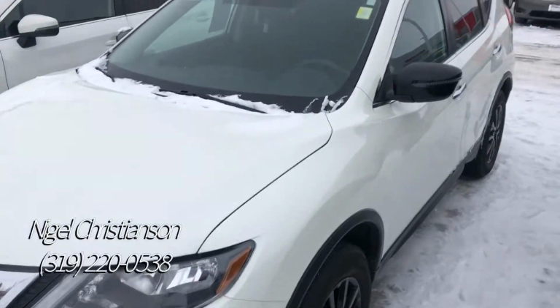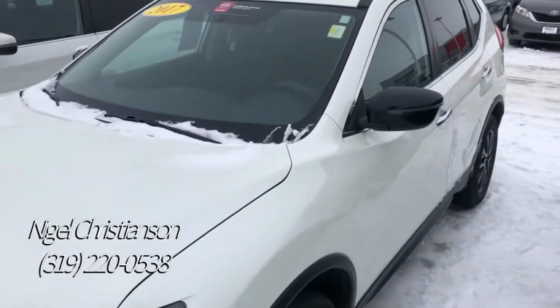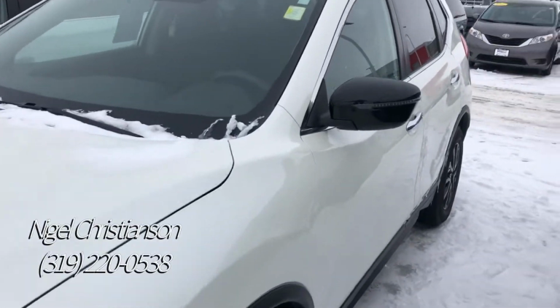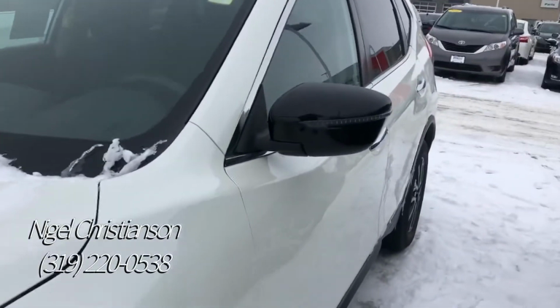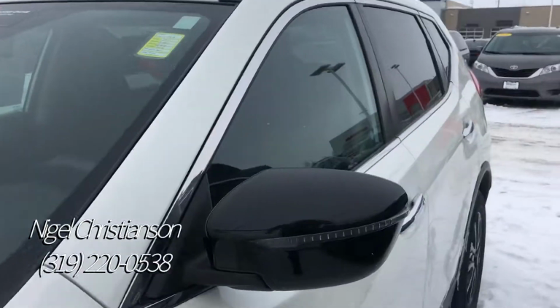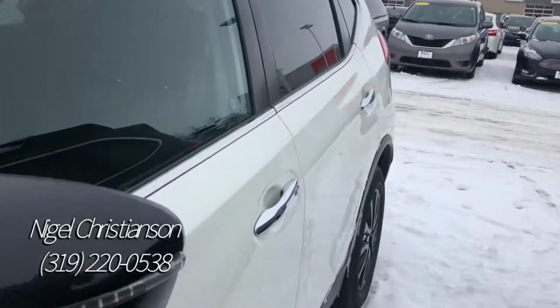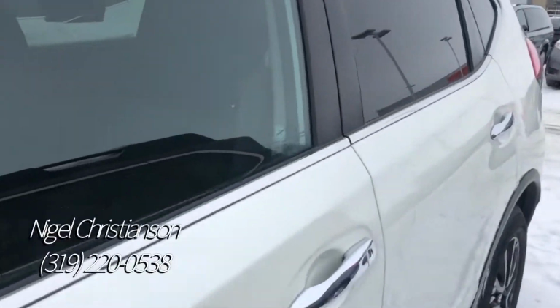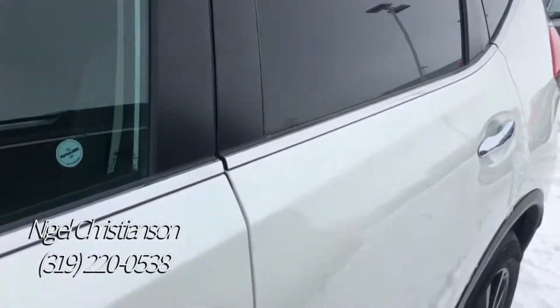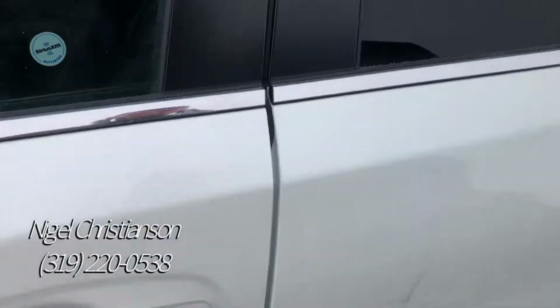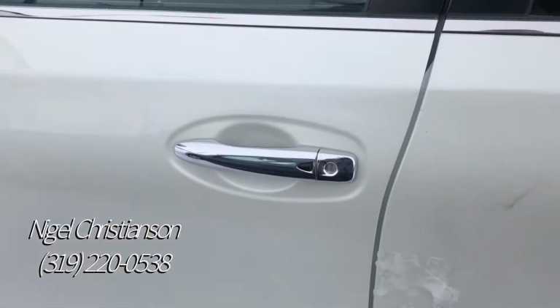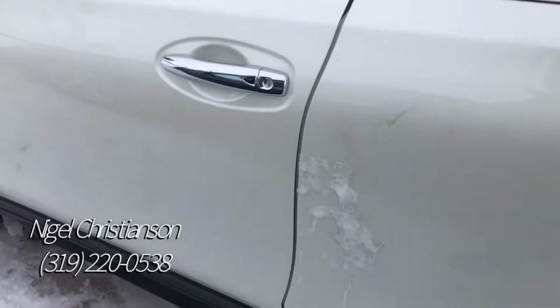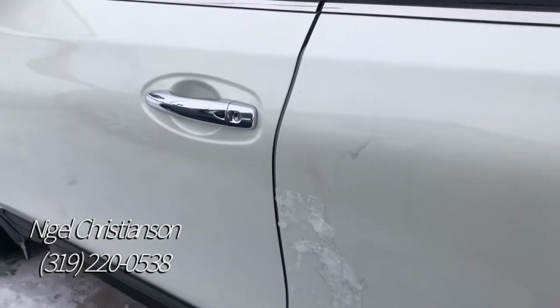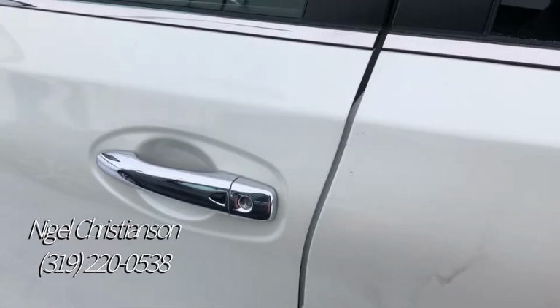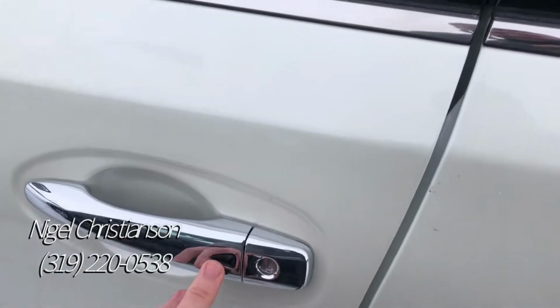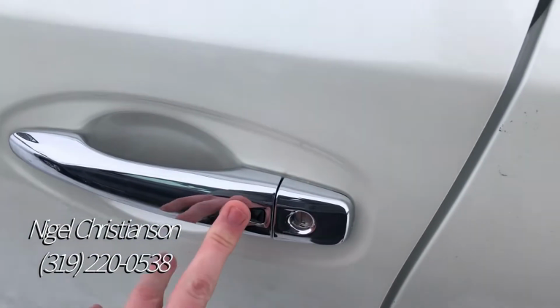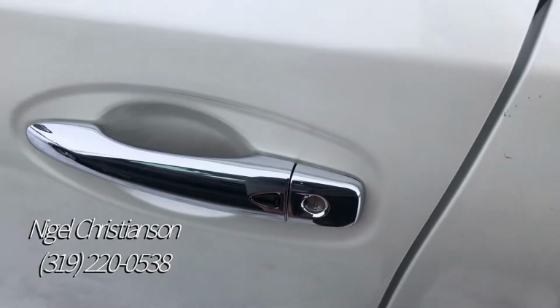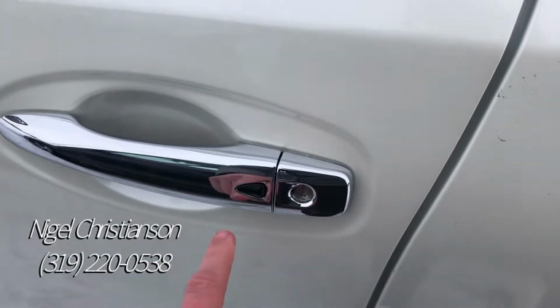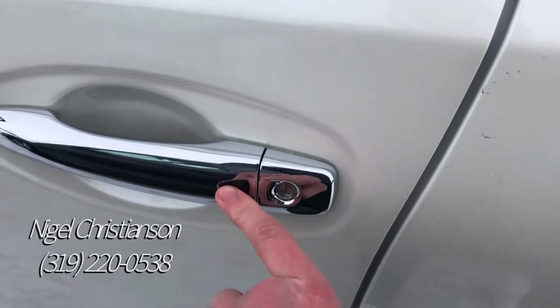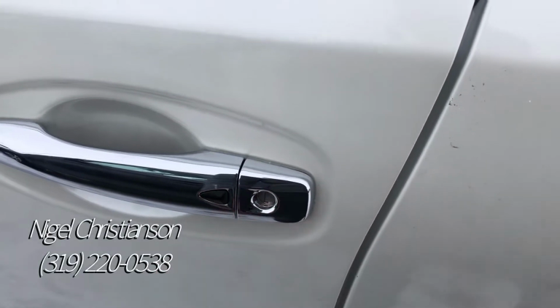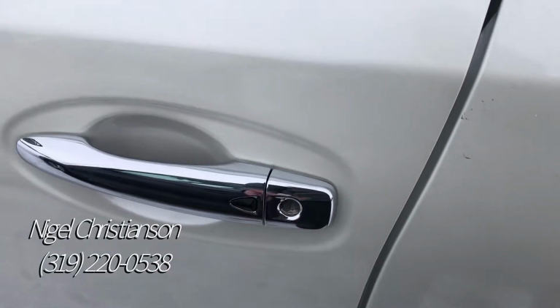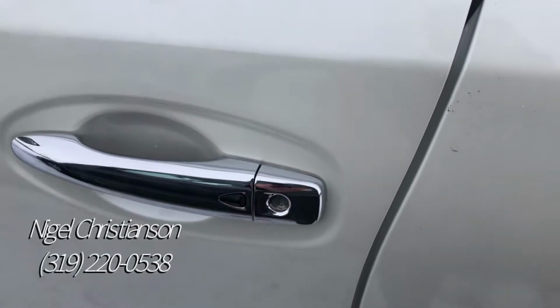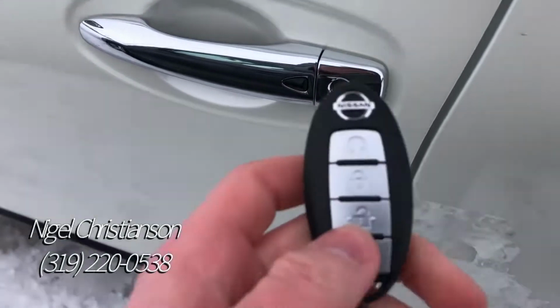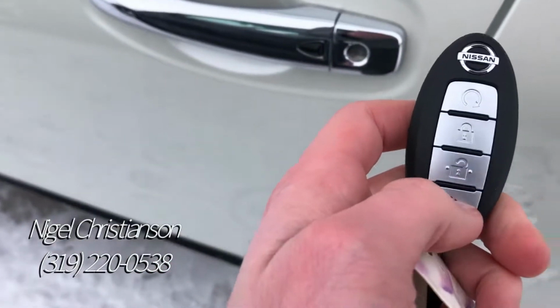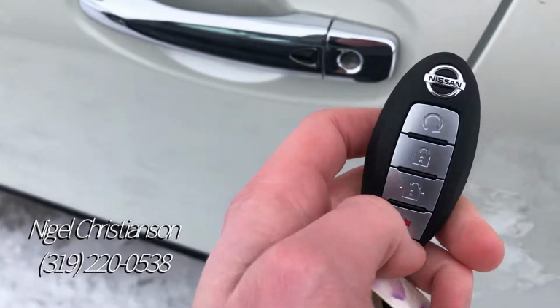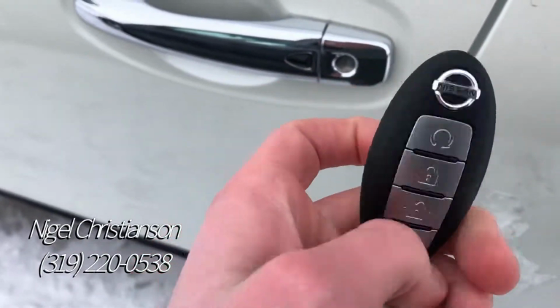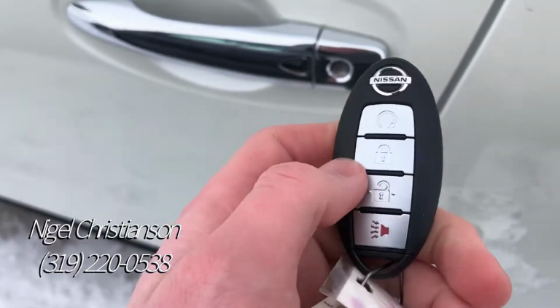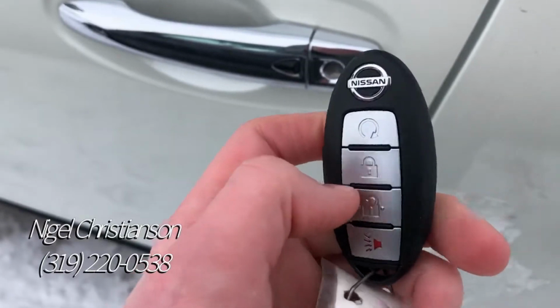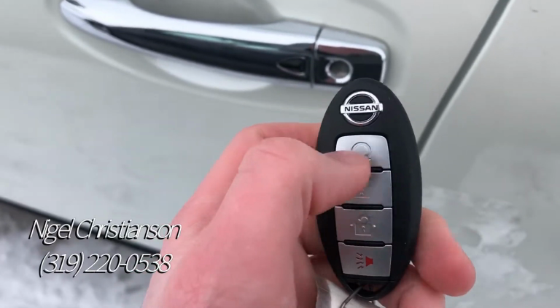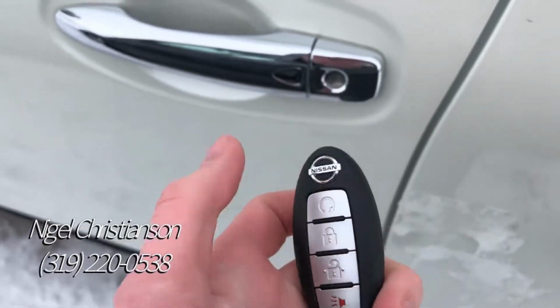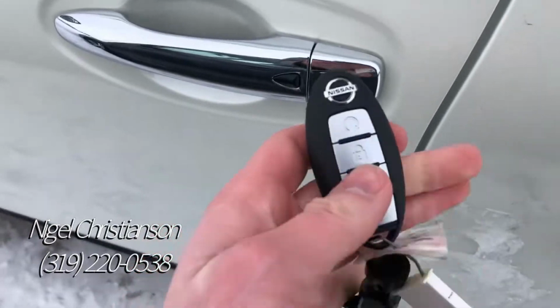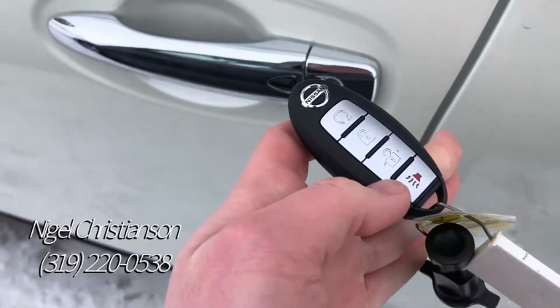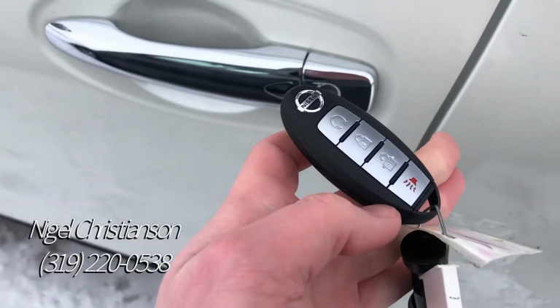I just want to give you a little bit closer look at the vehicle. First and foremost, this car does have keyless access, so you can push the button here — you'll lock and unlock the vehicle — and then you also have the keyless fob too, so you have remote start on this particular Rogue.